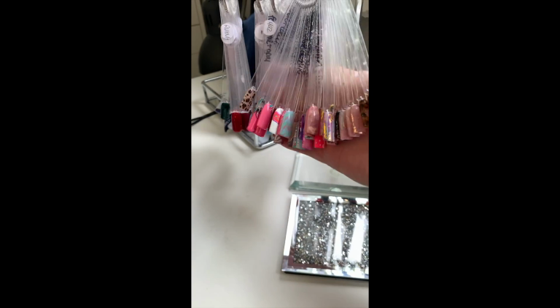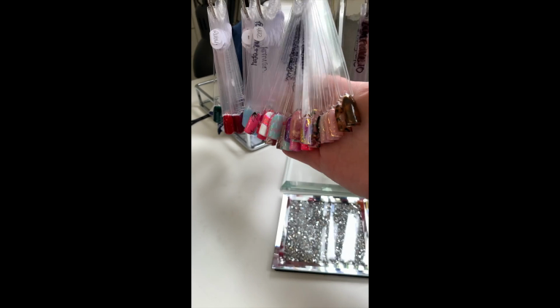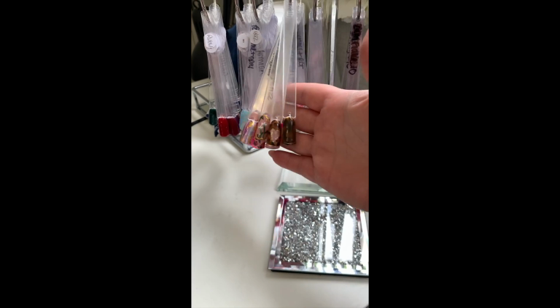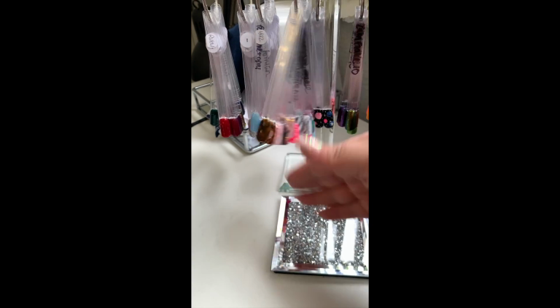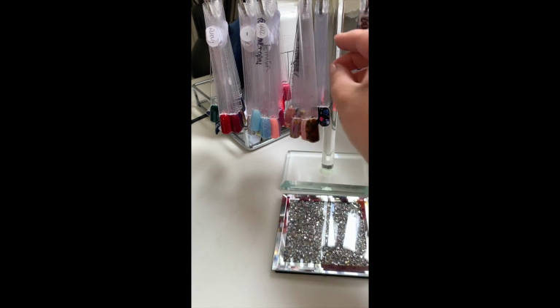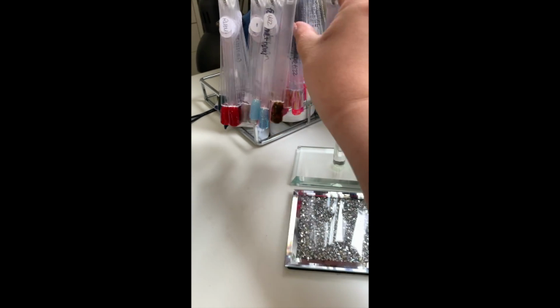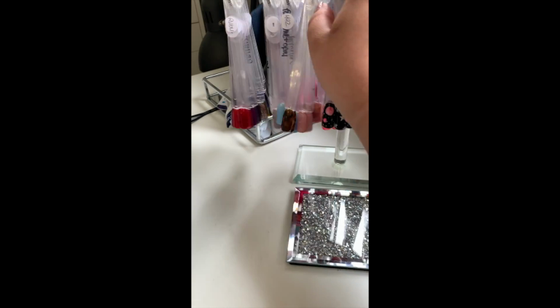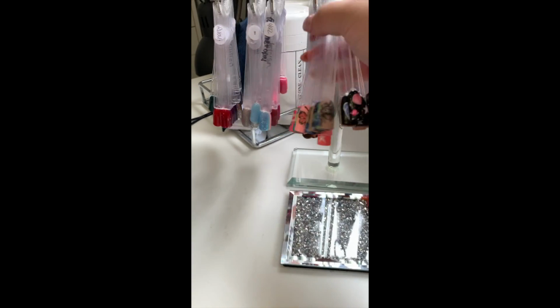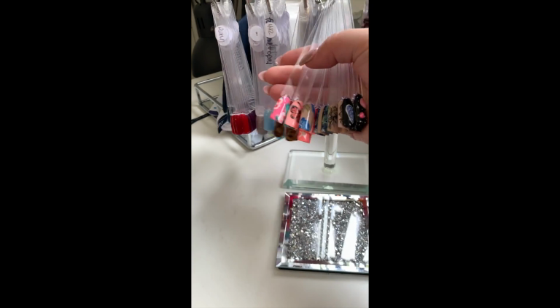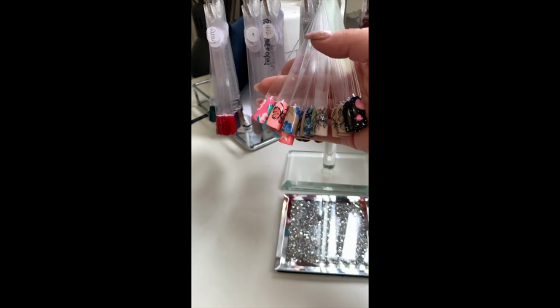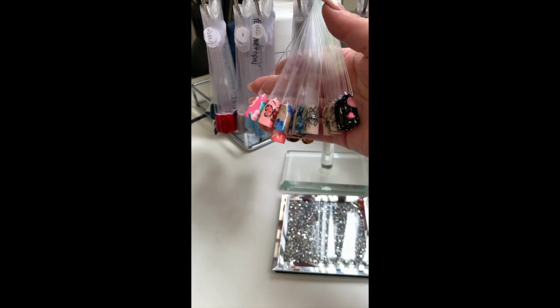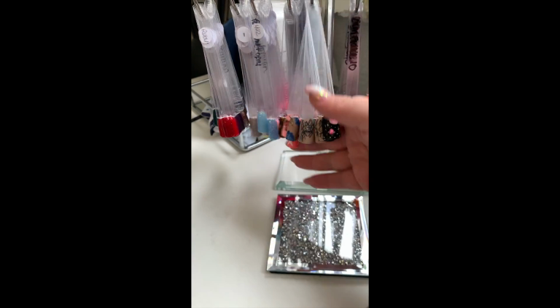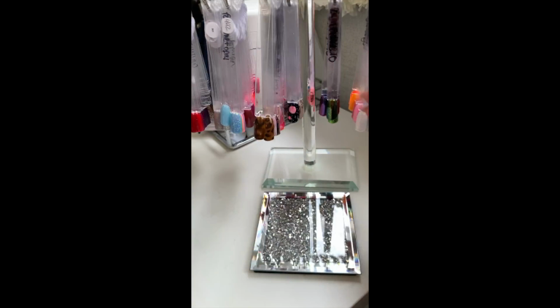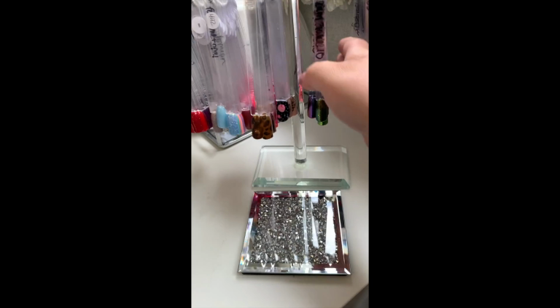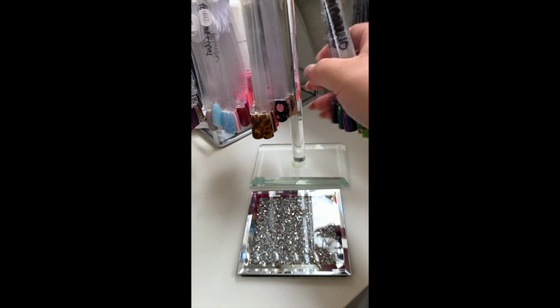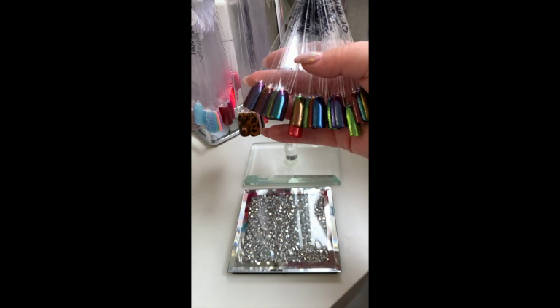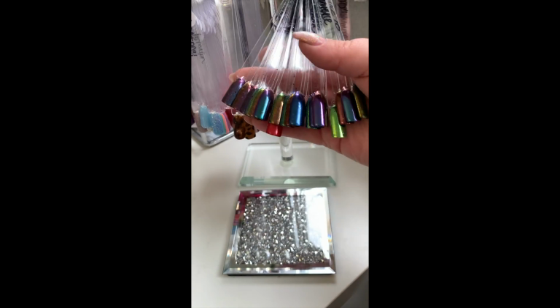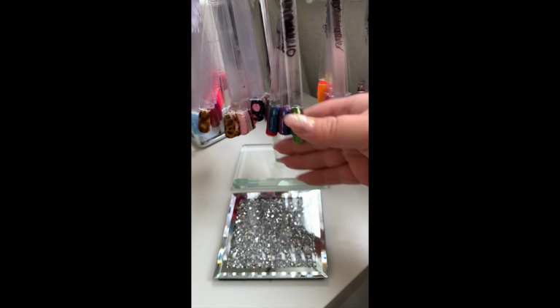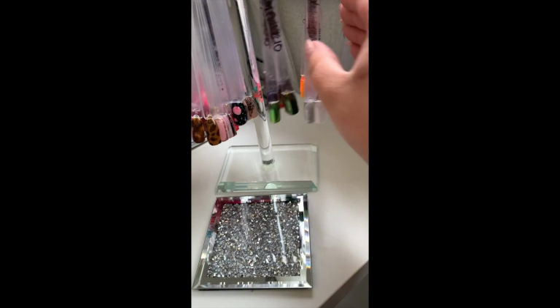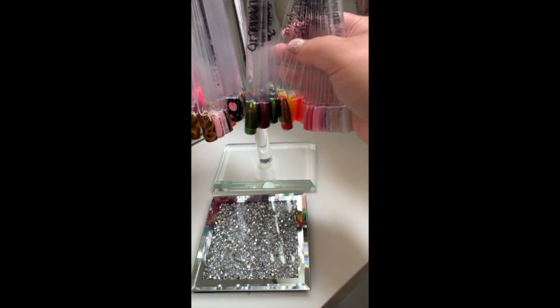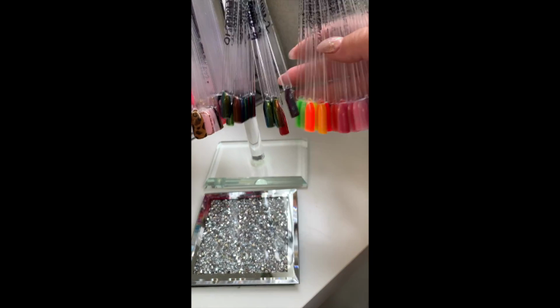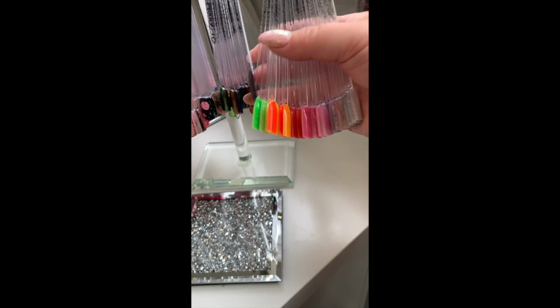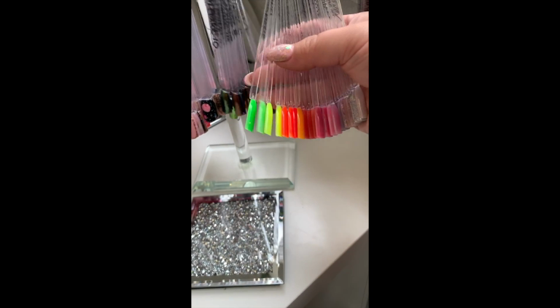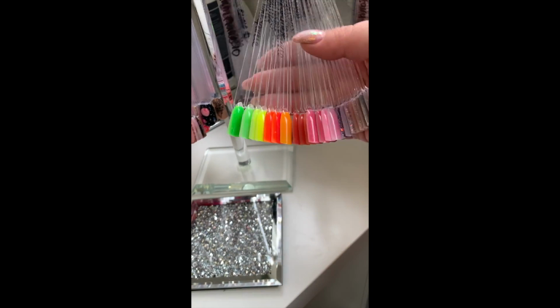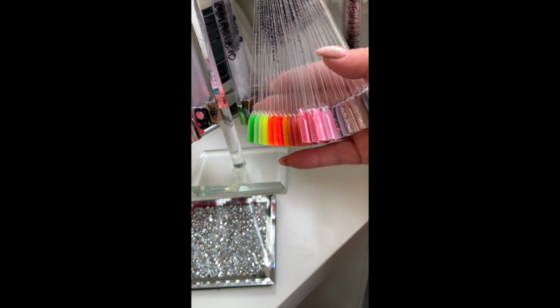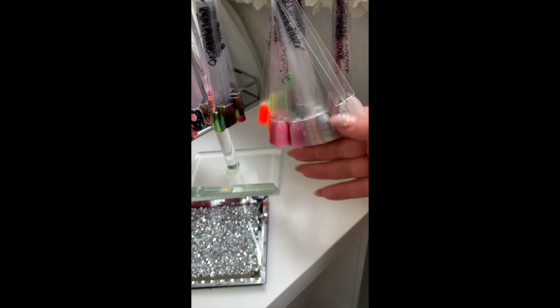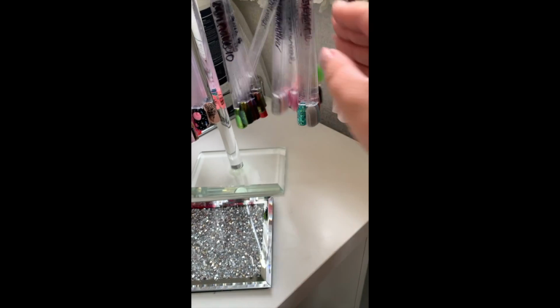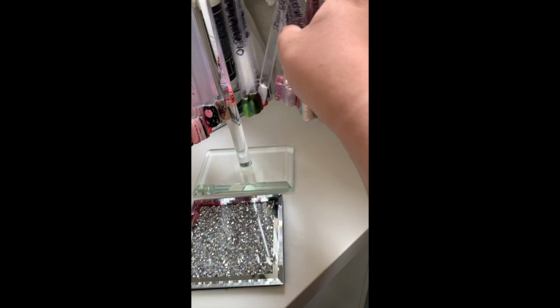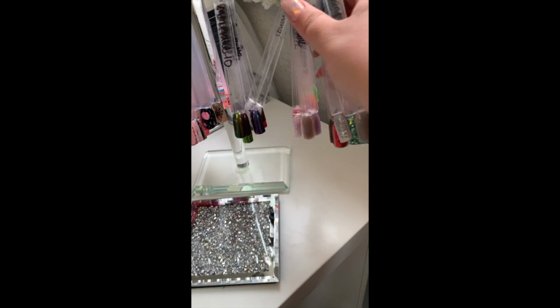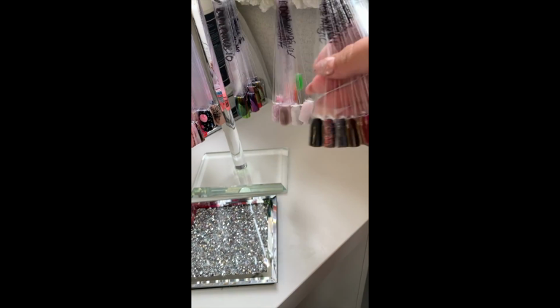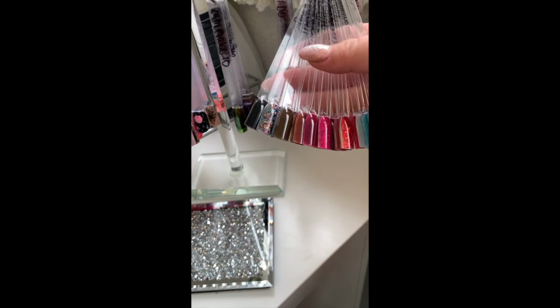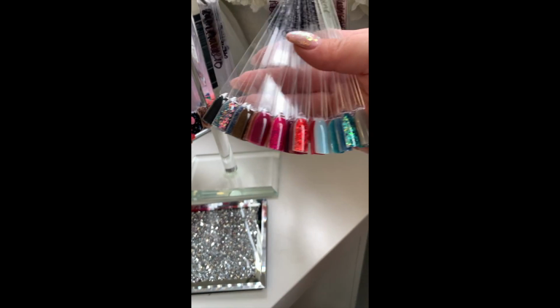I've got all my nail art designs that I've been slowly adding to during lockdown - I've been doing little online masterclasses and I've loved it. Then there are pigments and acrylic colors which are from CJP.